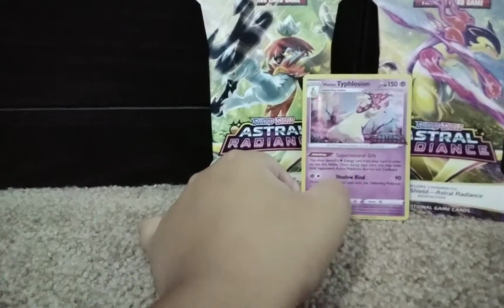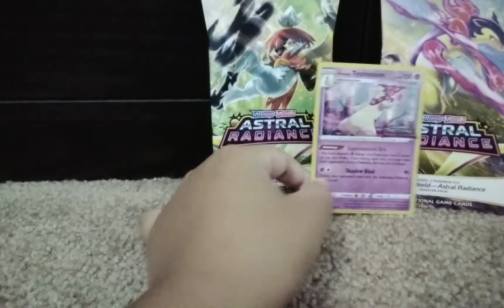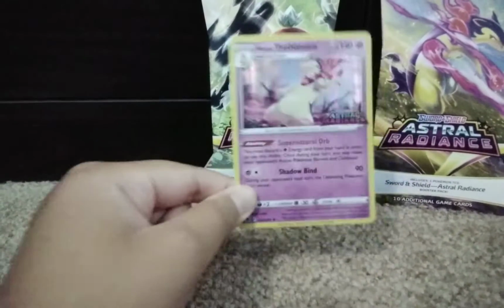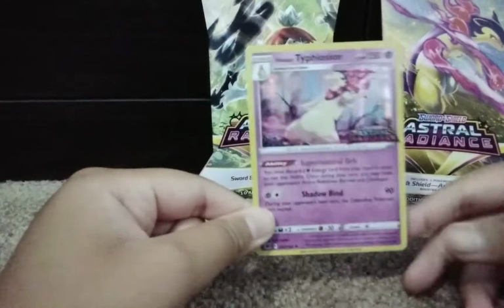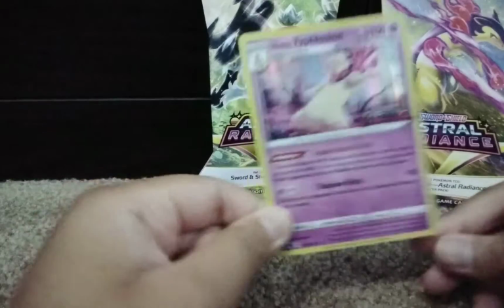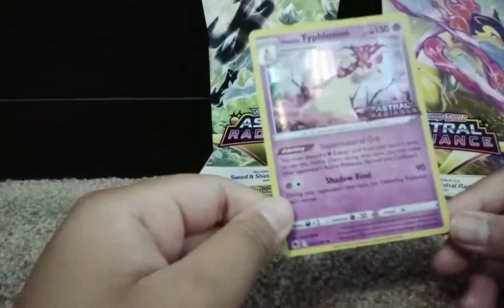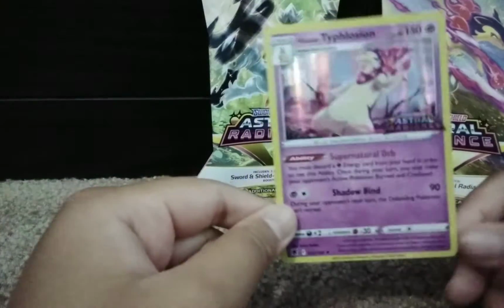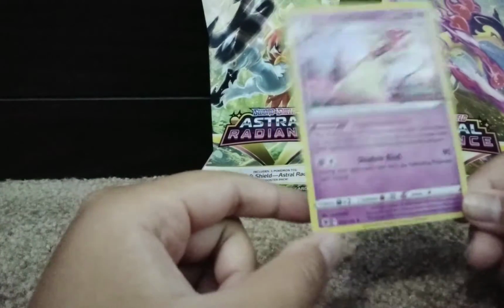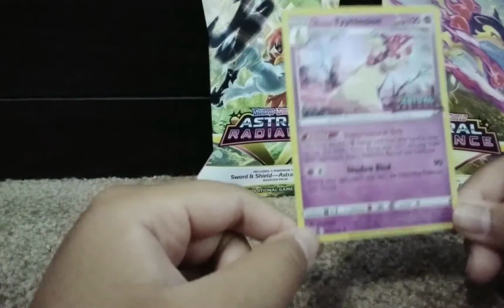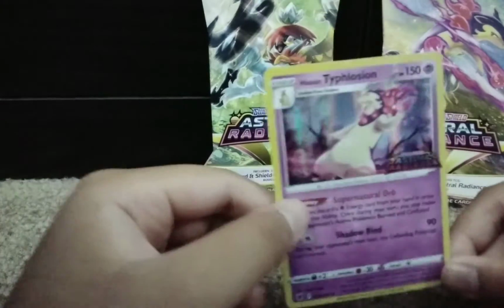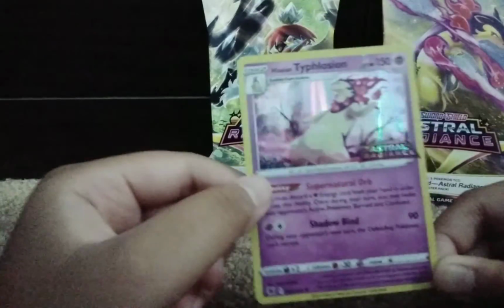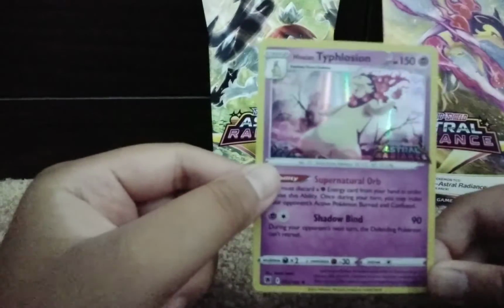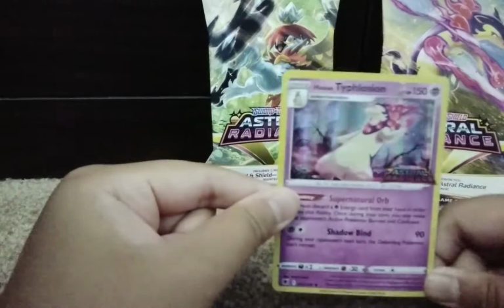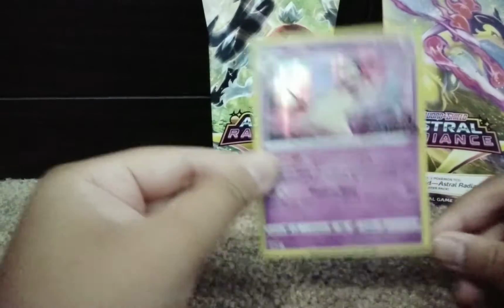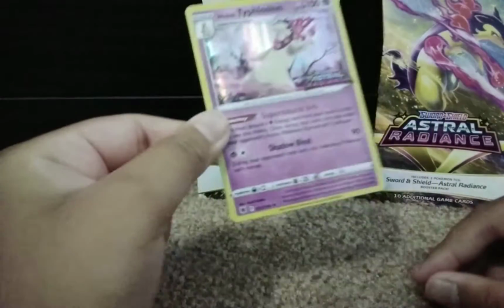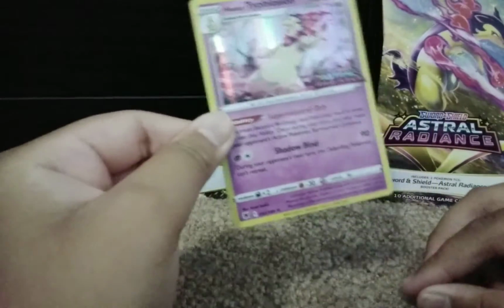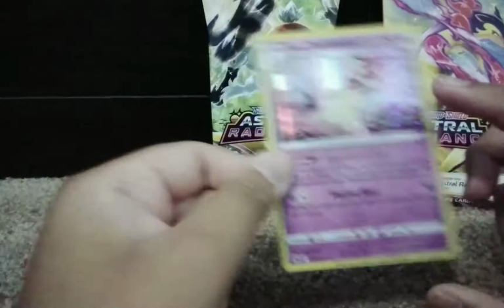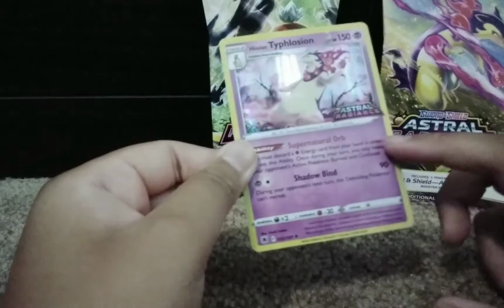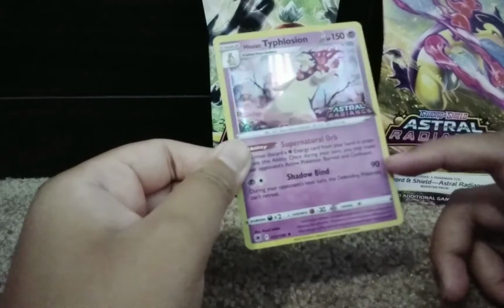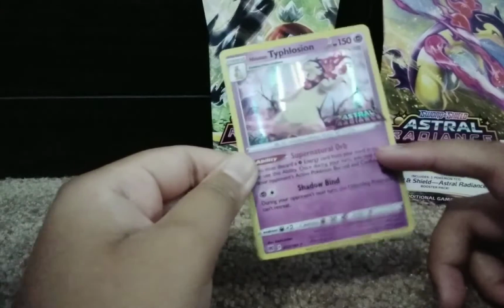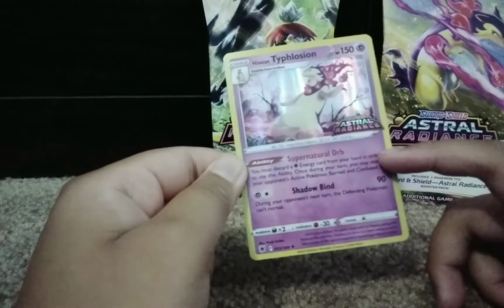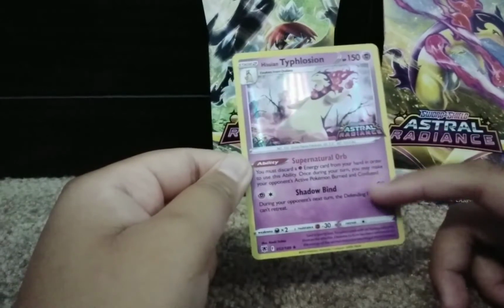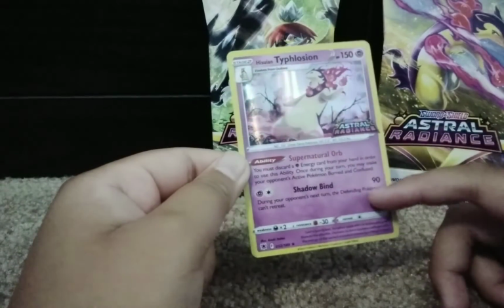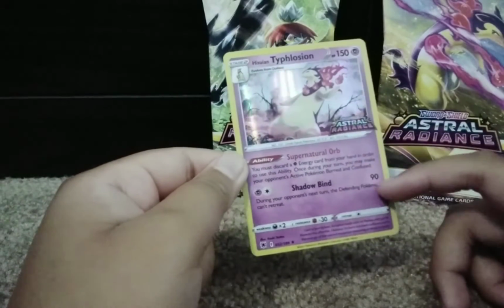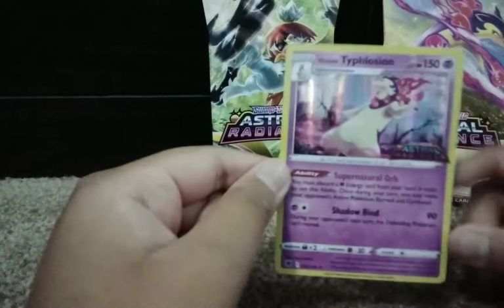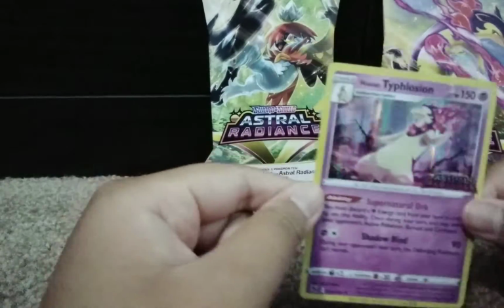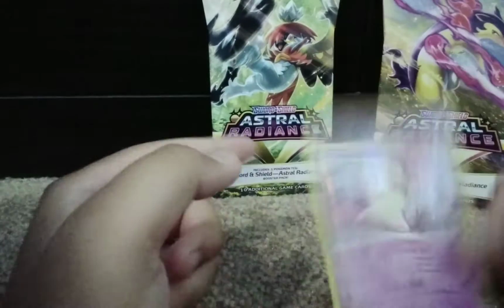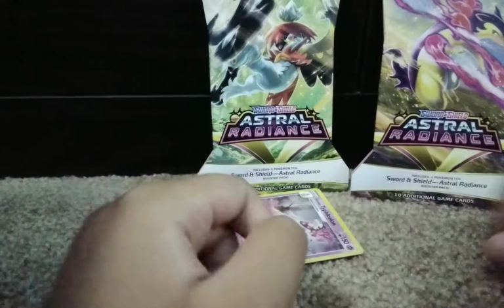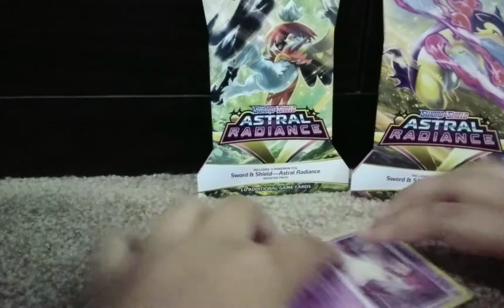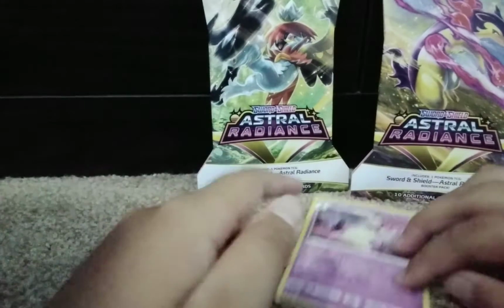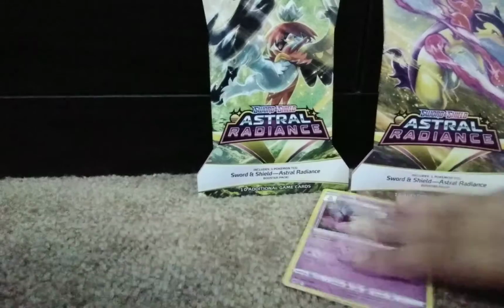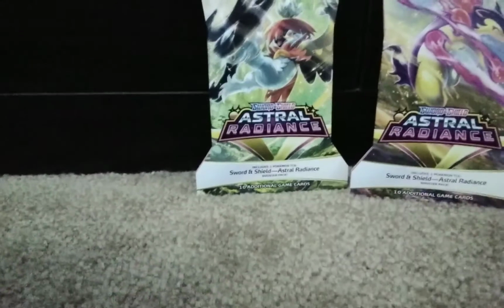Just like and subscribe. First we have a HoloLead promo card of Hisuian Samurott — pretty cool, very good ability, and Shadow Mine is pretty dope too. Put that on the side.